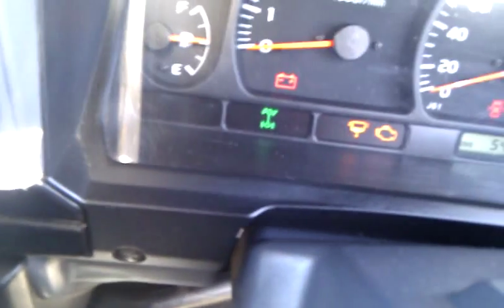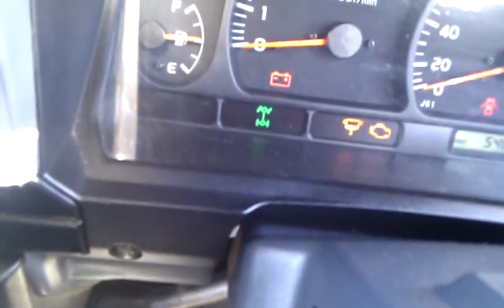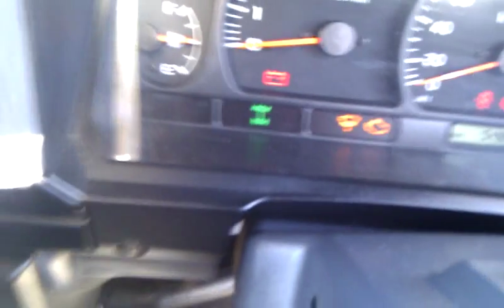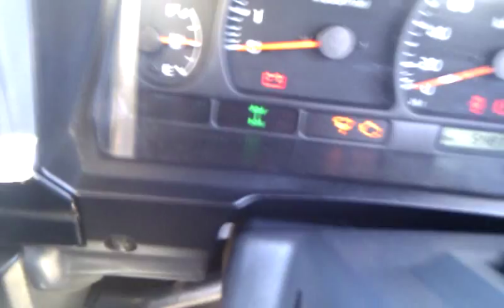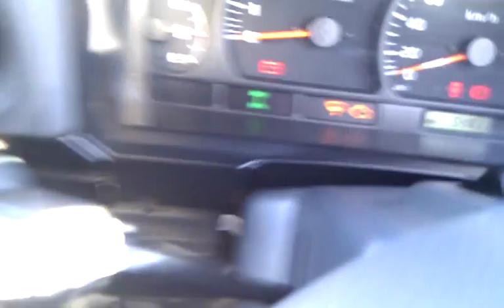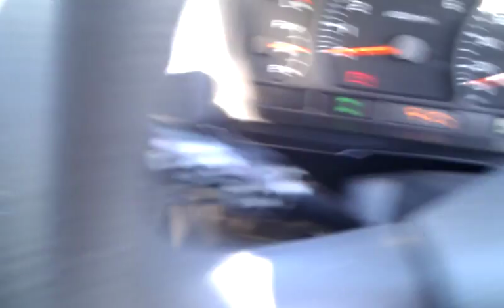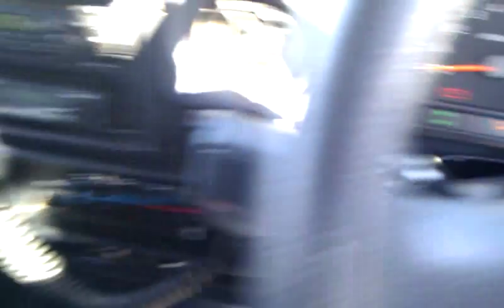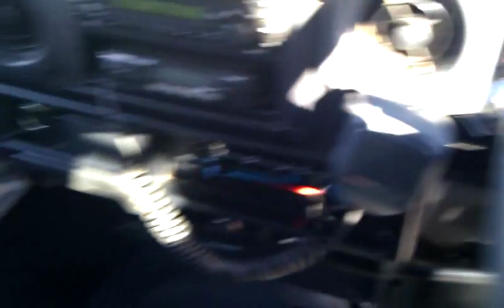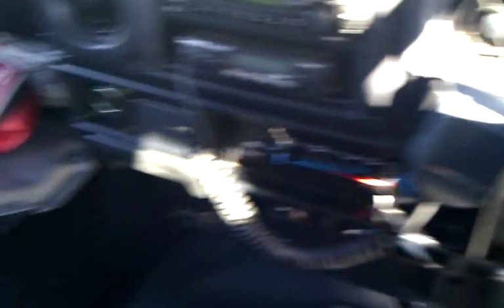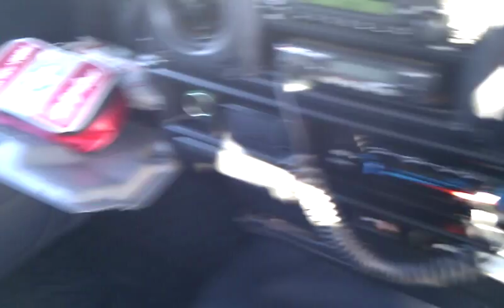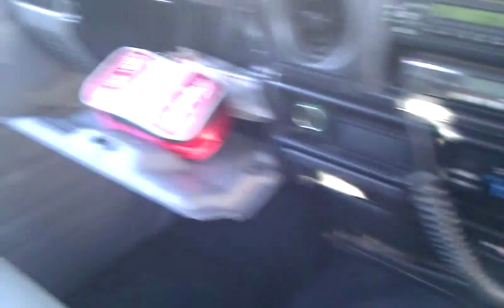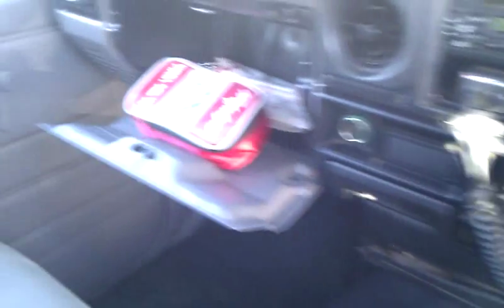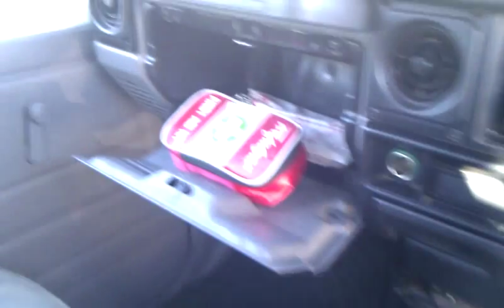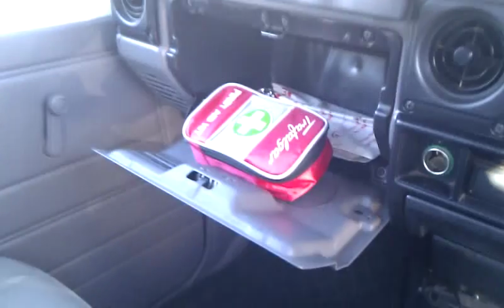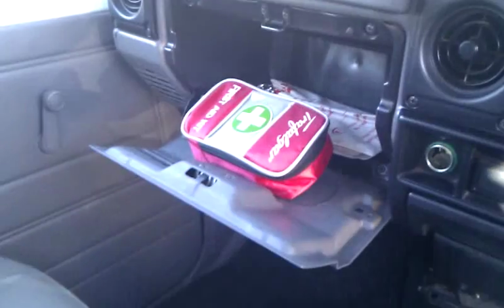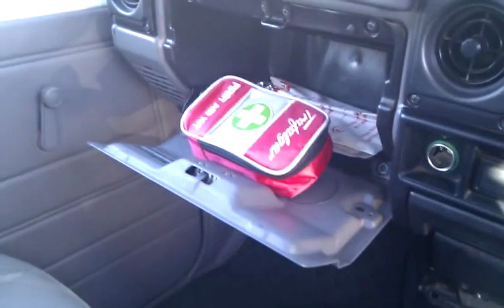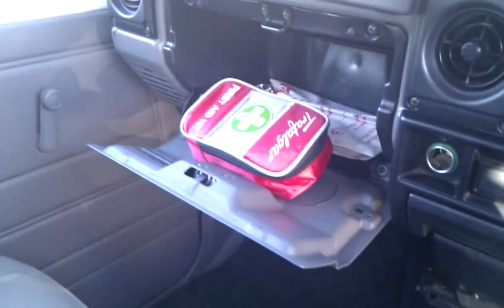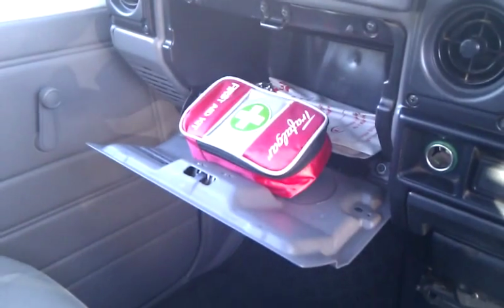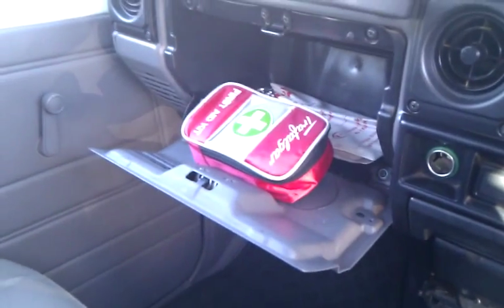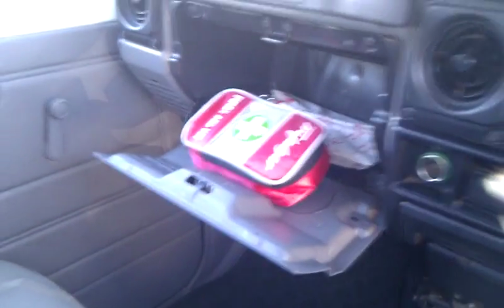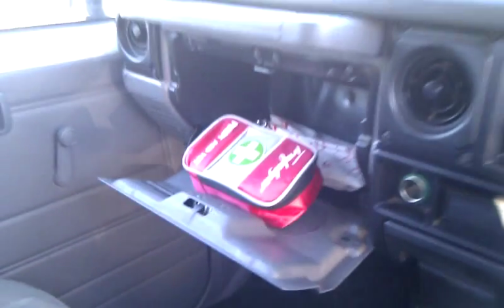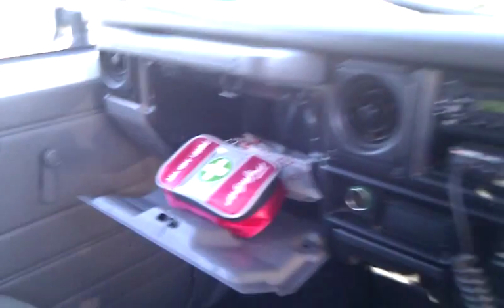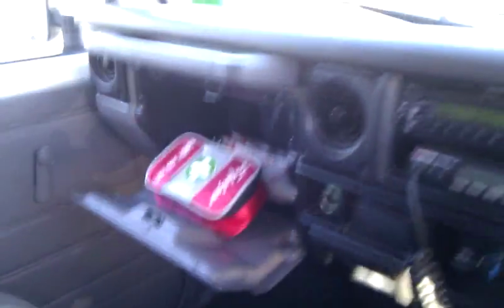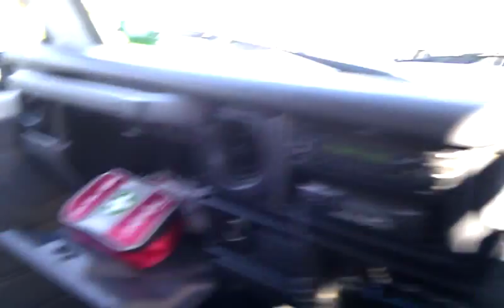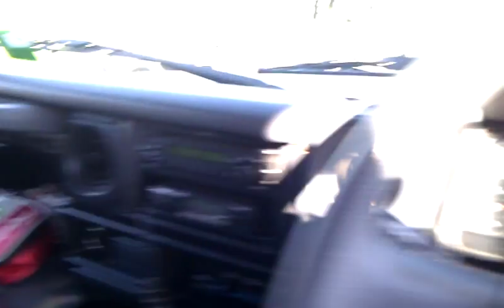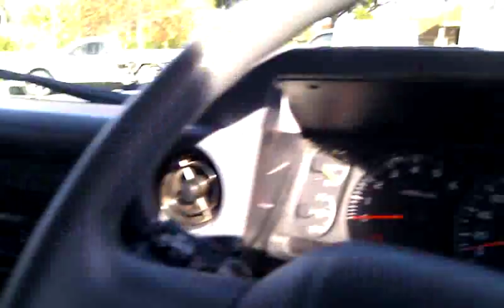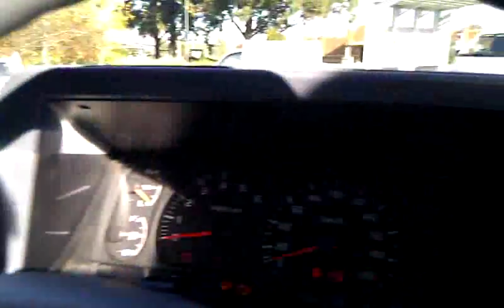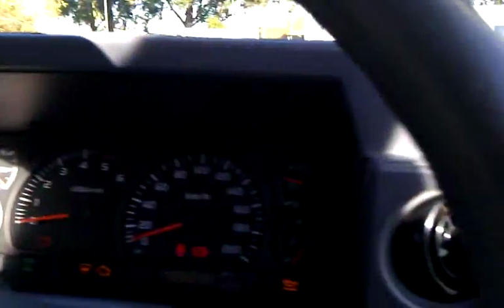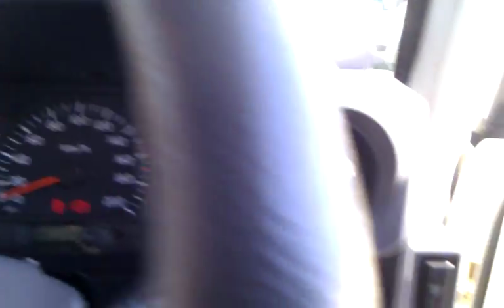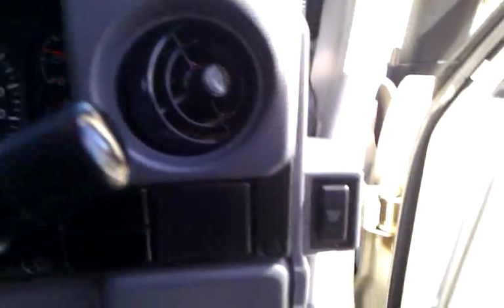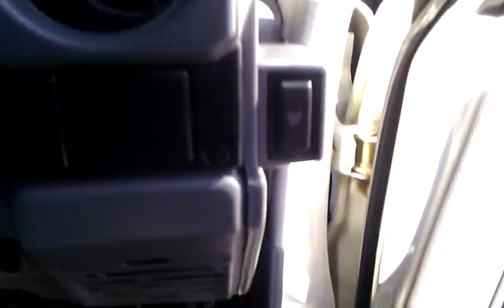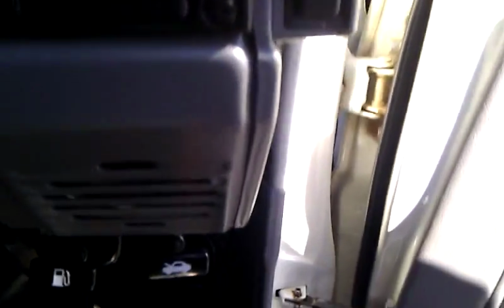There is a first aid kit located in the glove box. Here is where you can access the fuel cap.